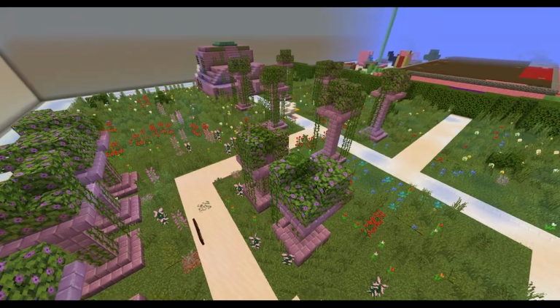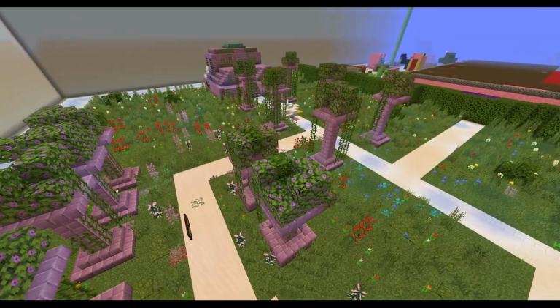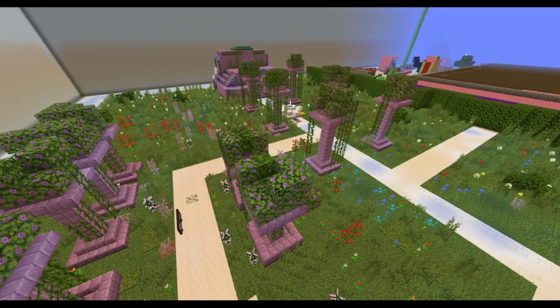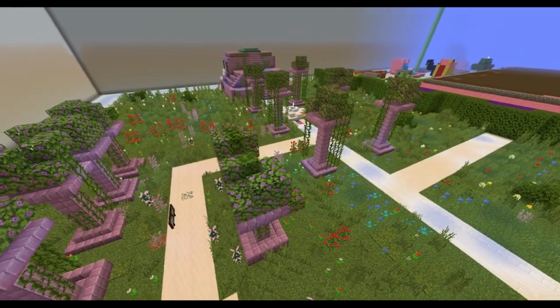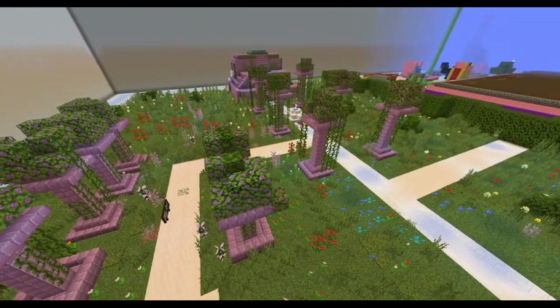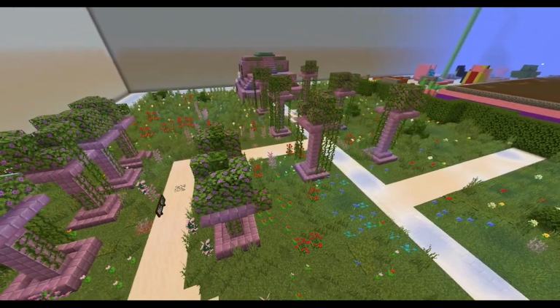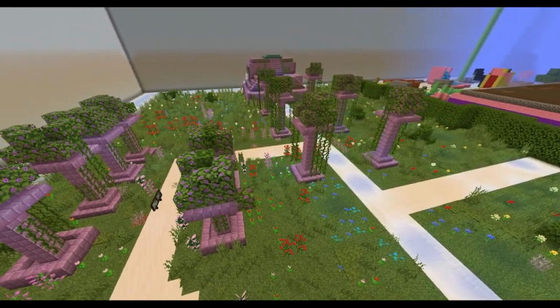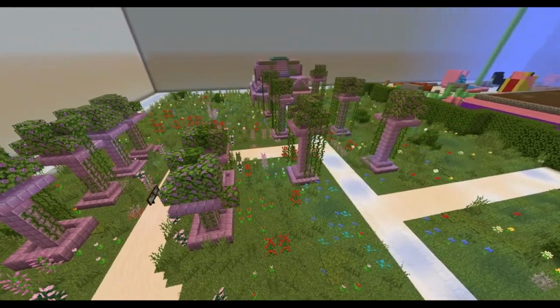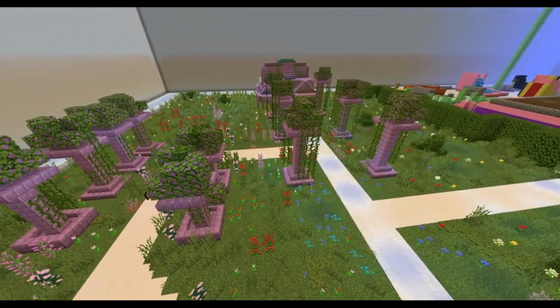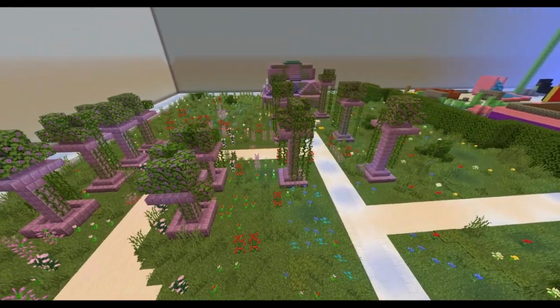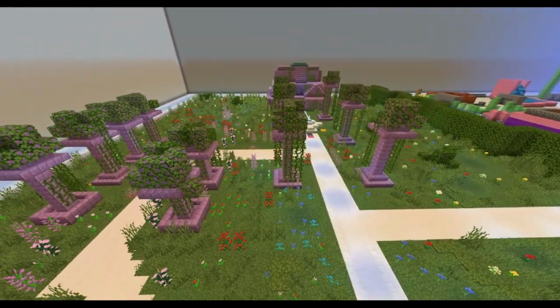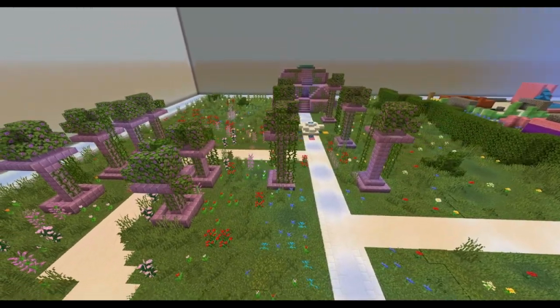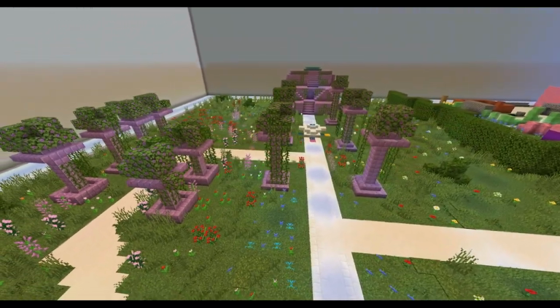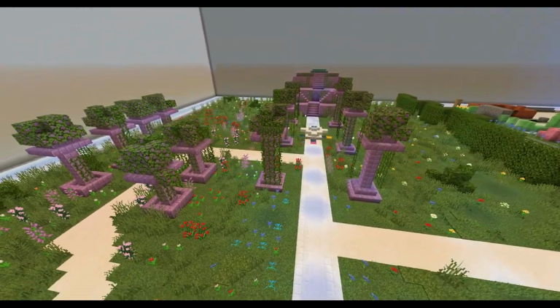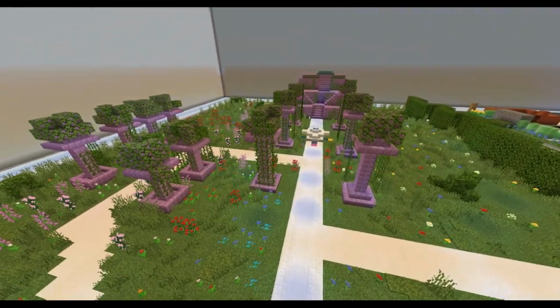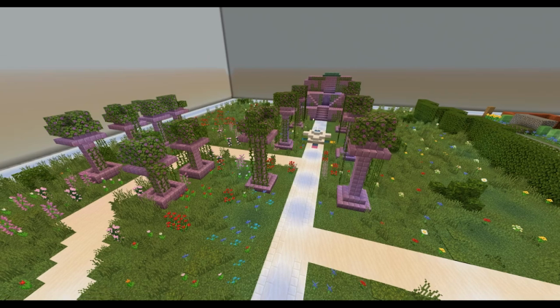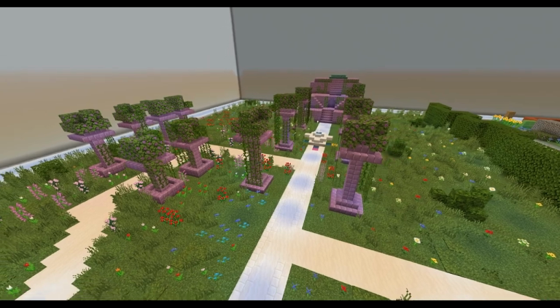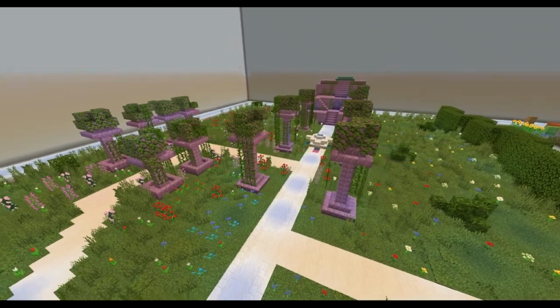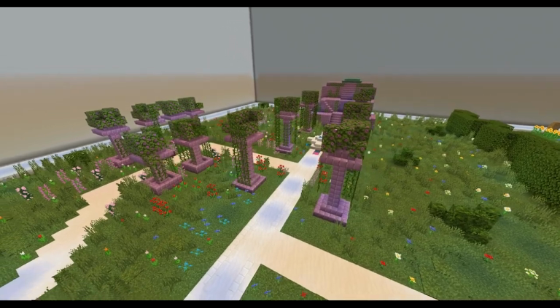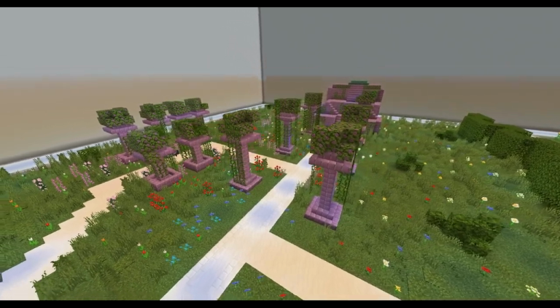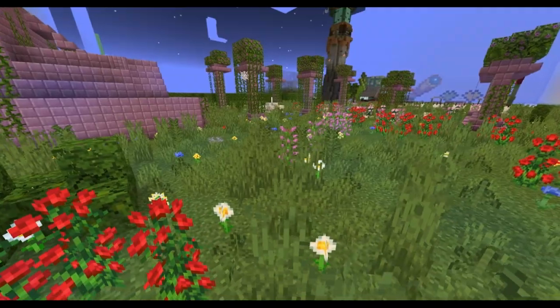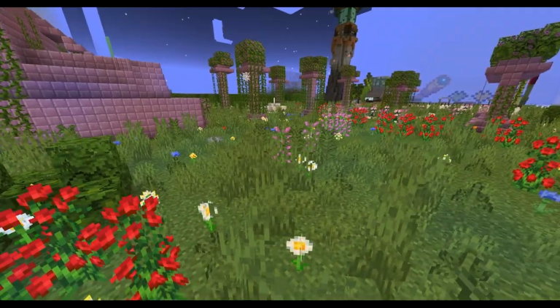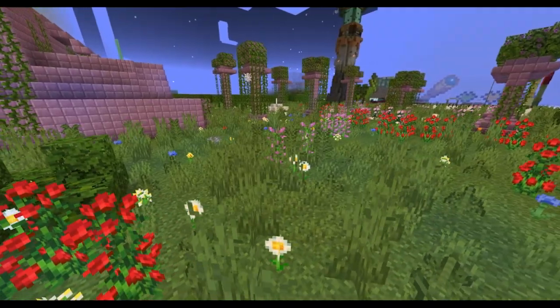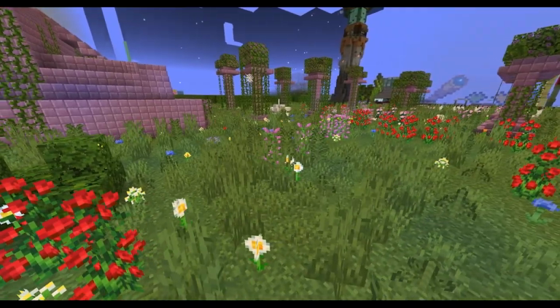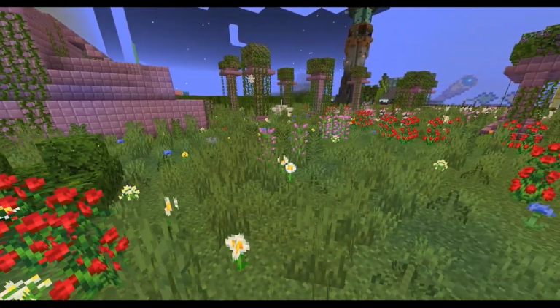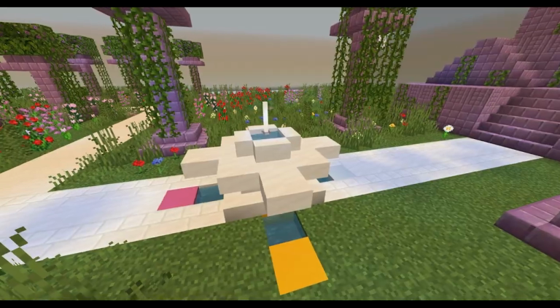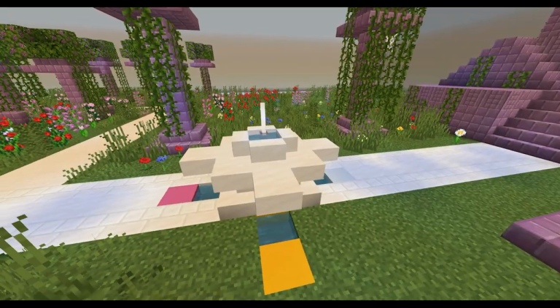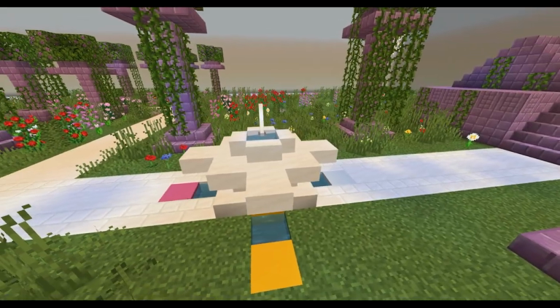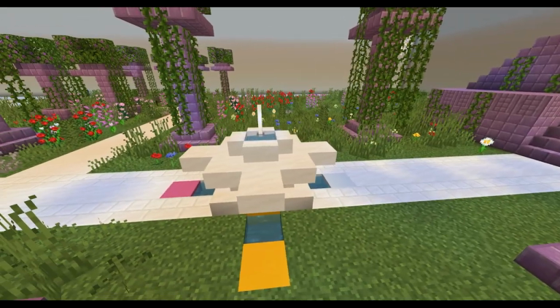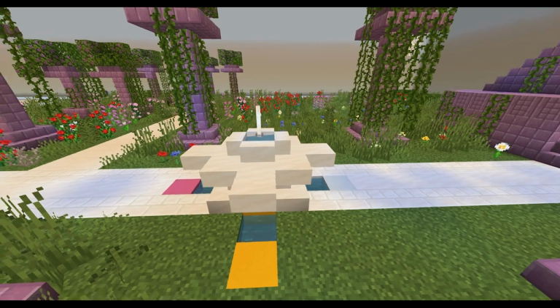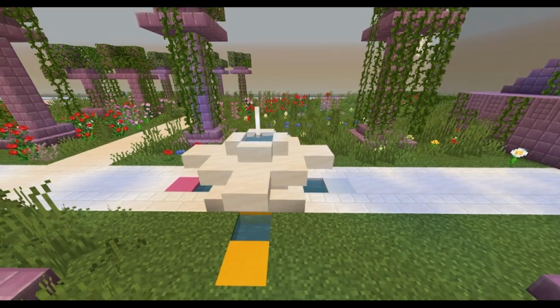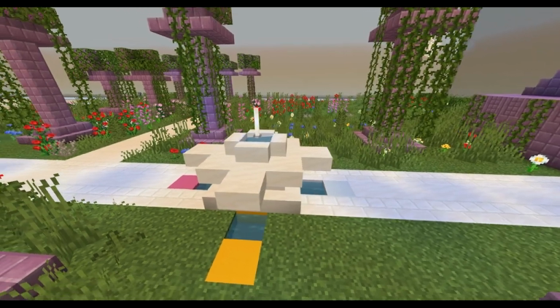You reconnect onto the main pathway heading to the magenta structure, the greenhouse, in the distance. But before you can get there you reach a fountain adorned with bright colours.